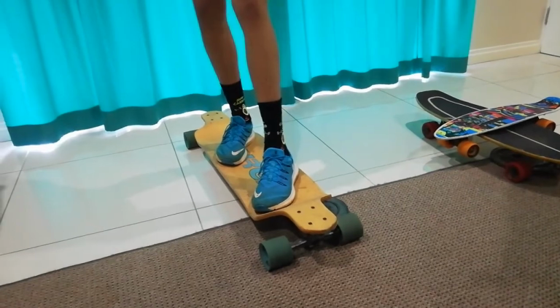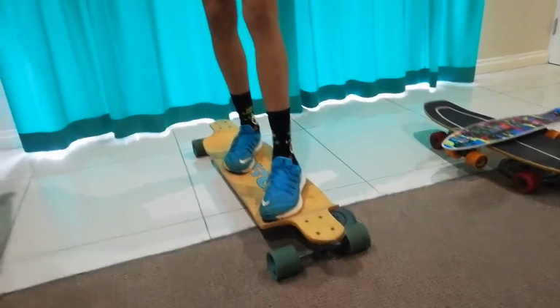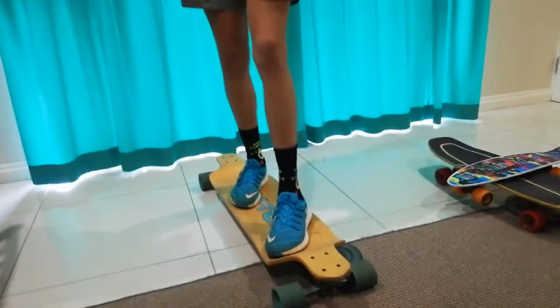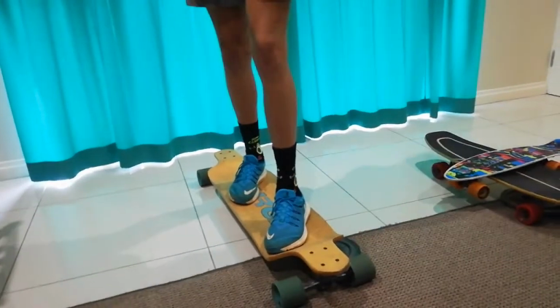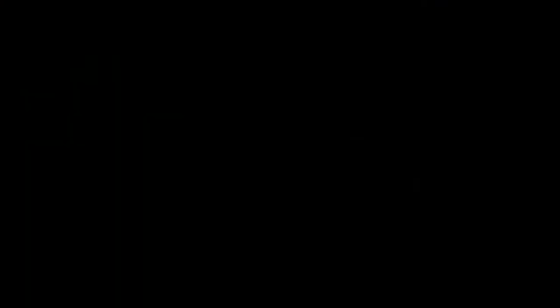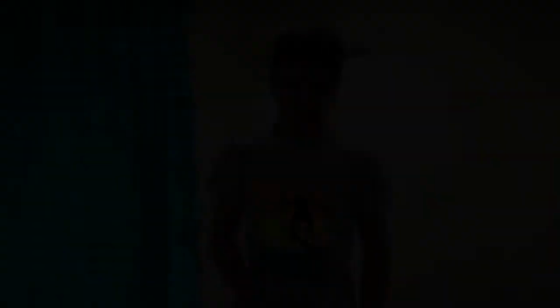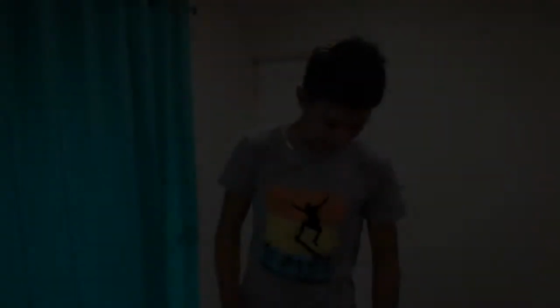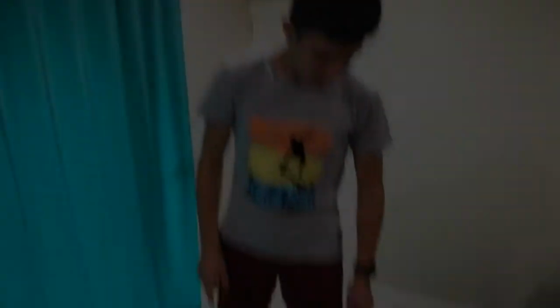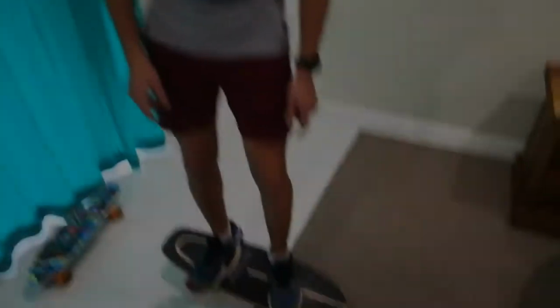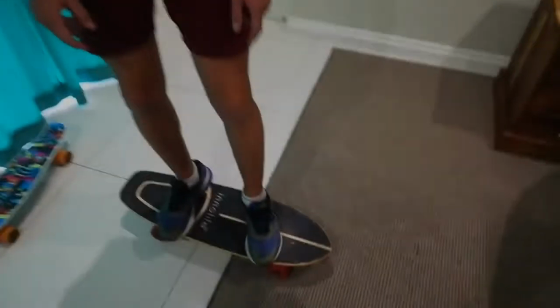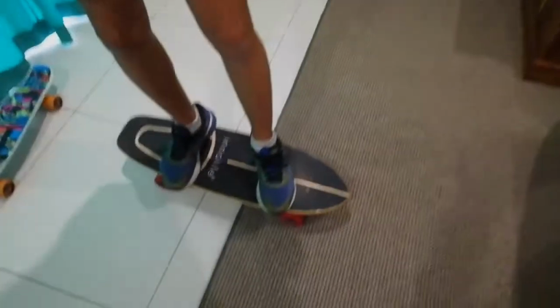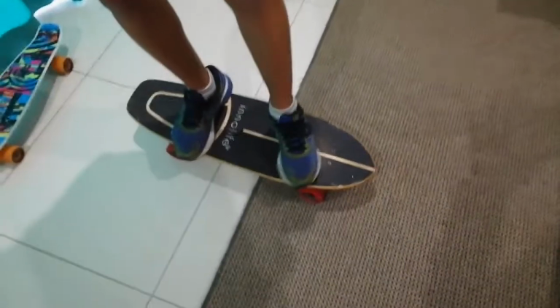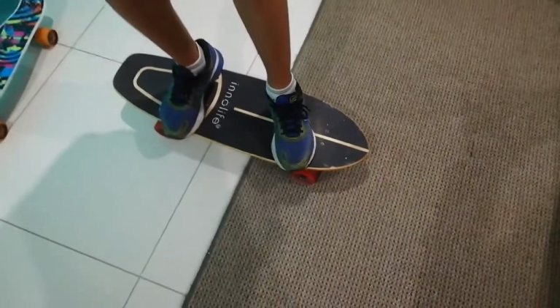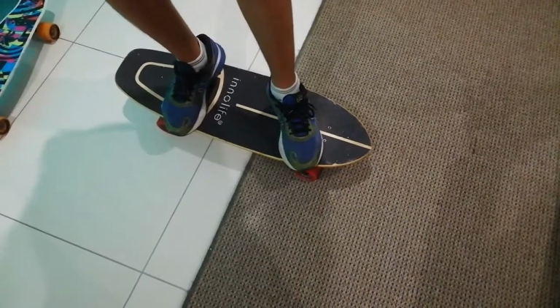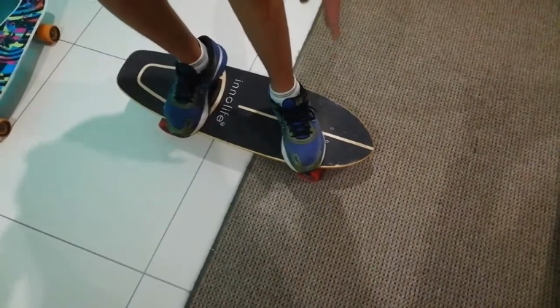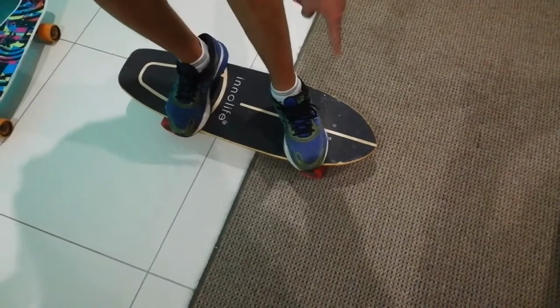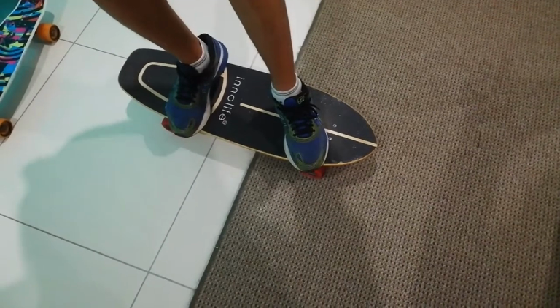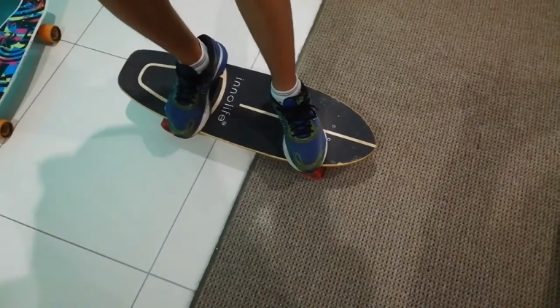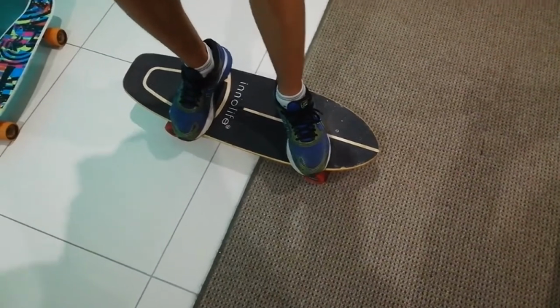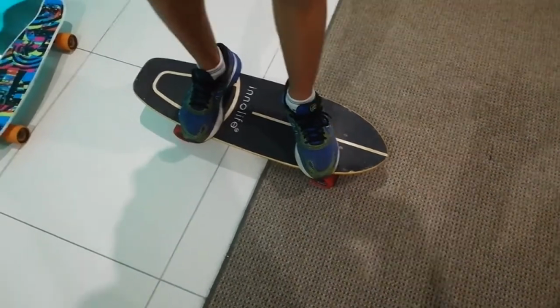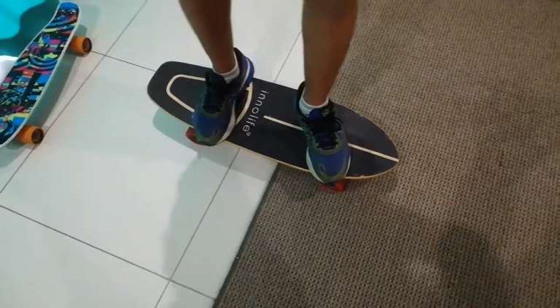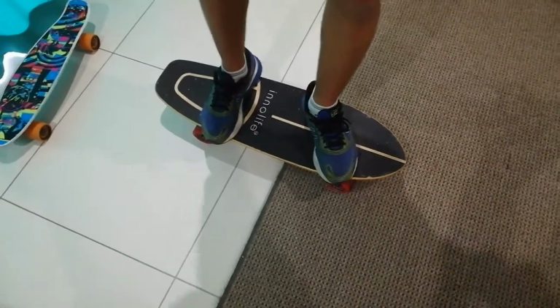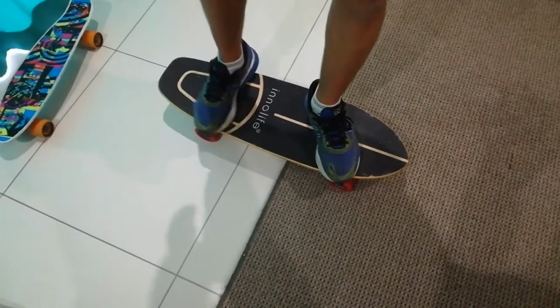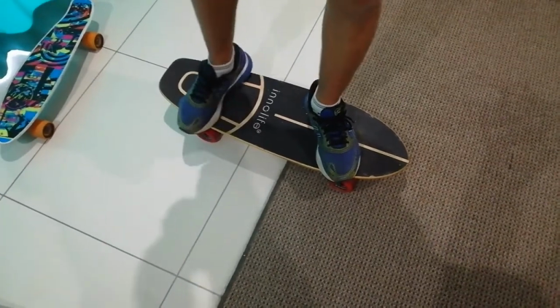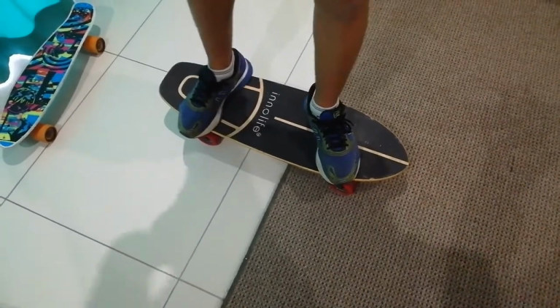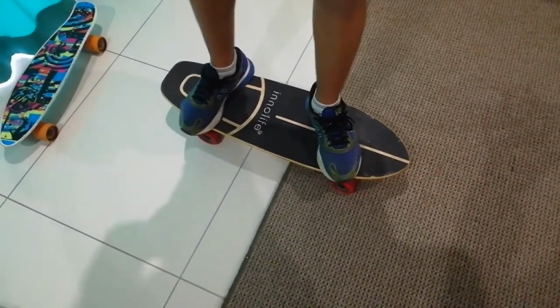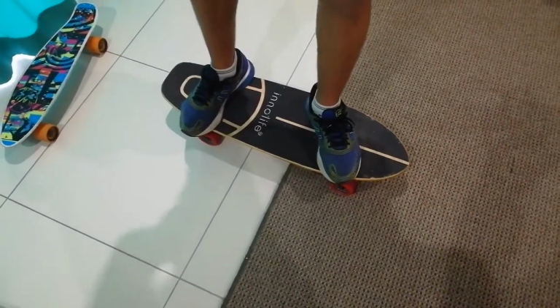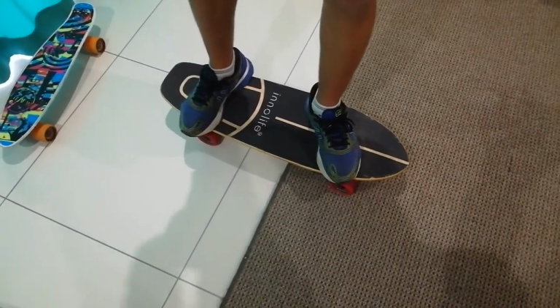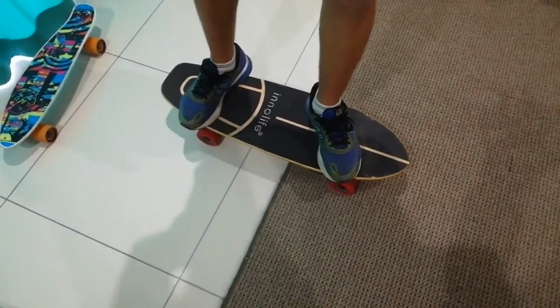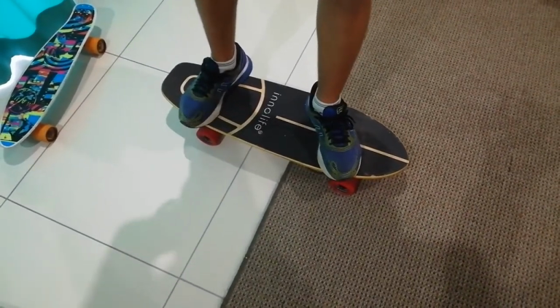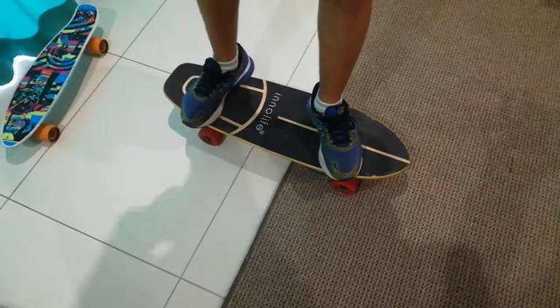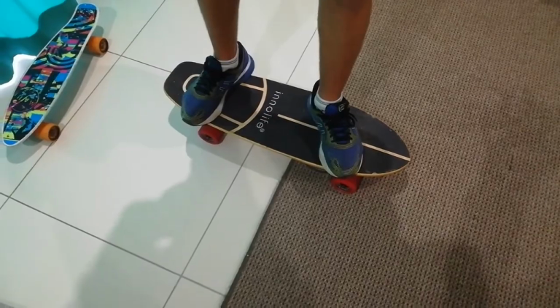So here's Leon. First way how to do it on a cruiser: the front foot you put at 45 degrees behind the two screws from the front truck, and your back foot you put it on the back truck from the kick toe.